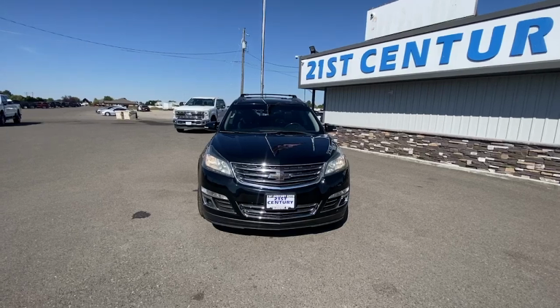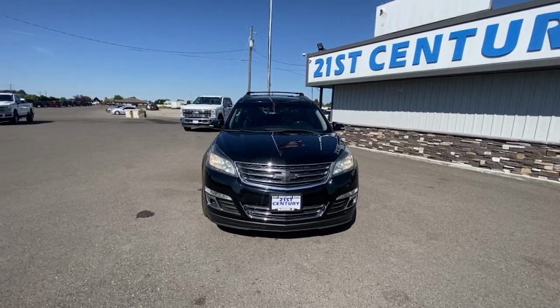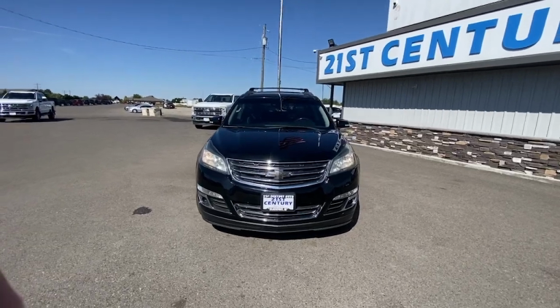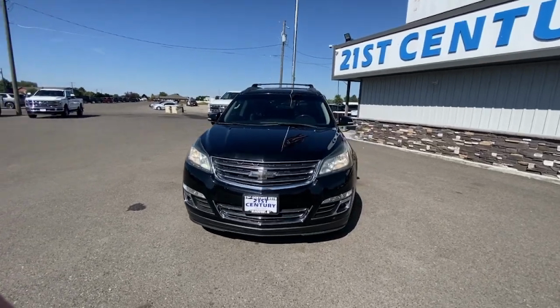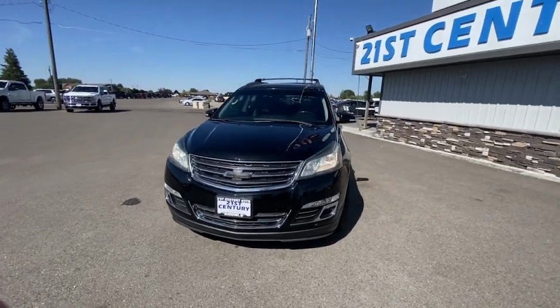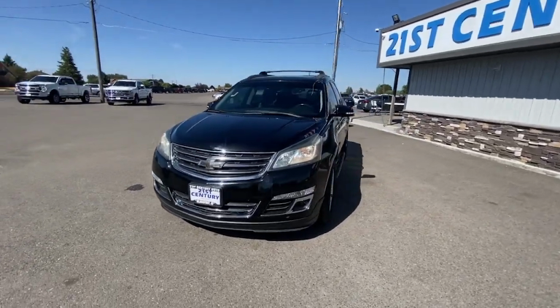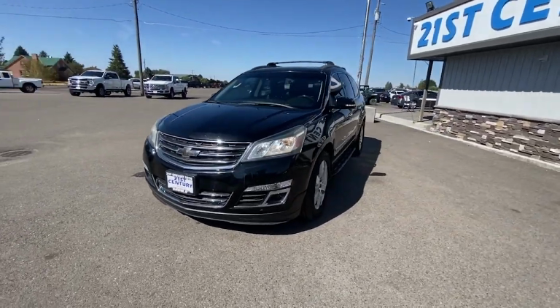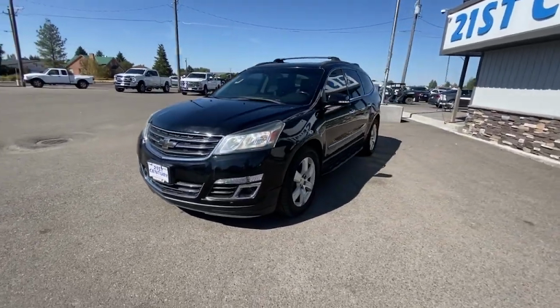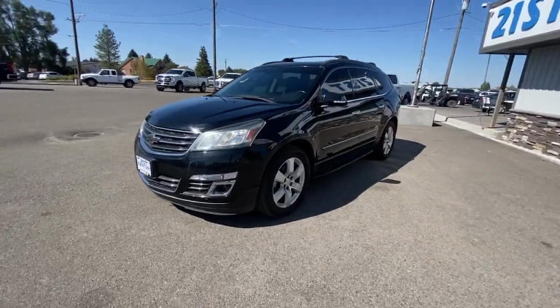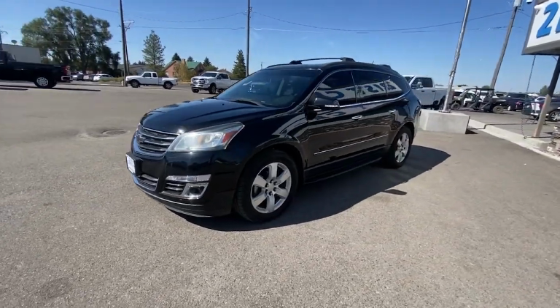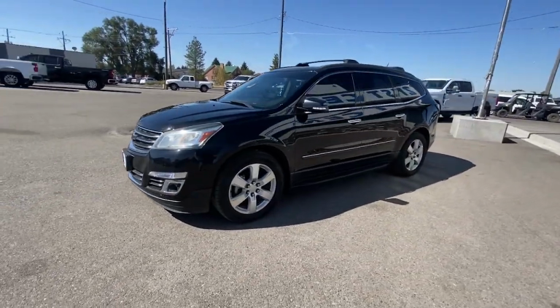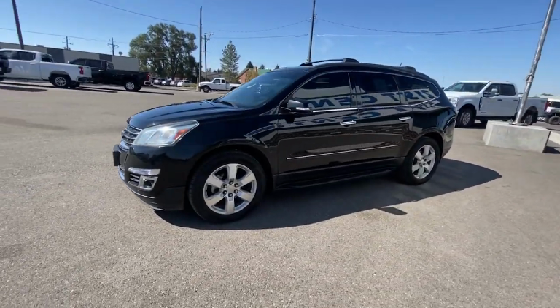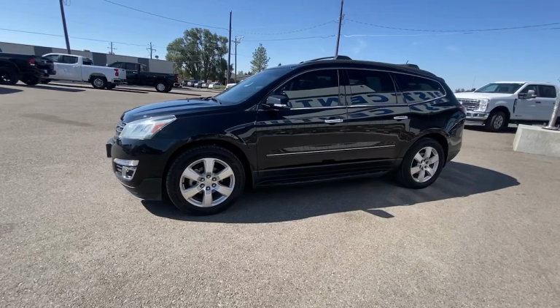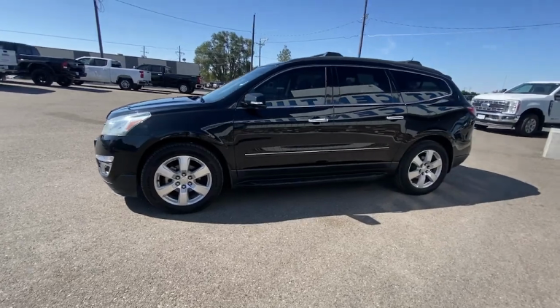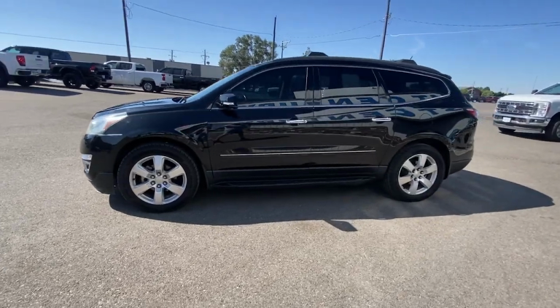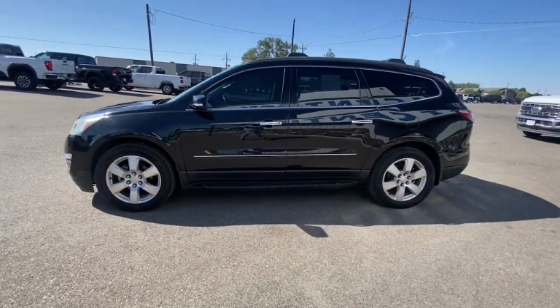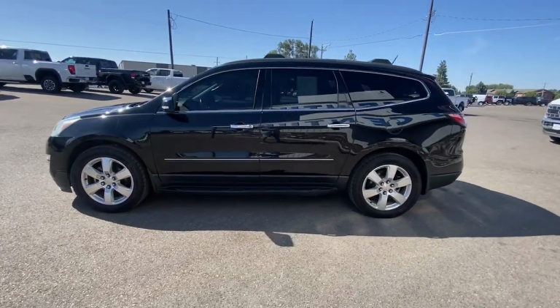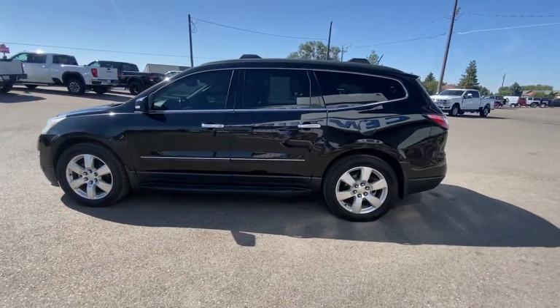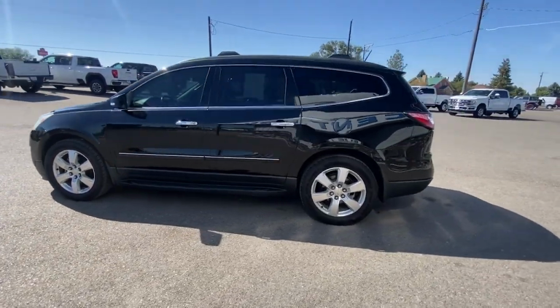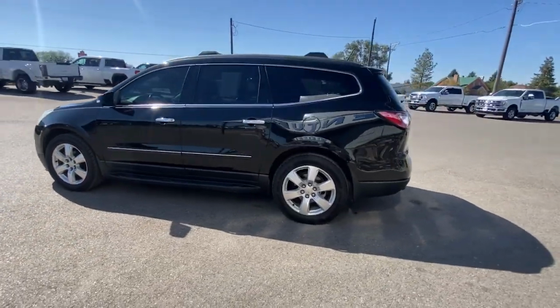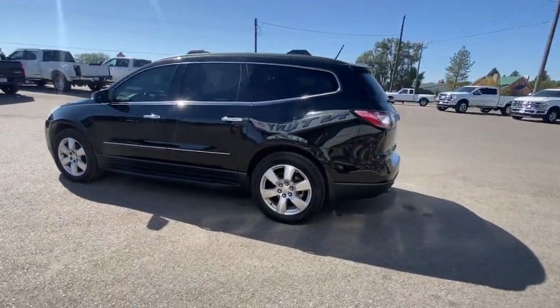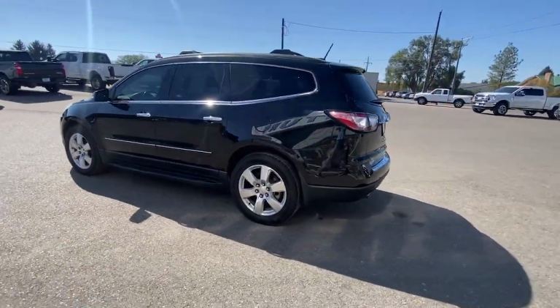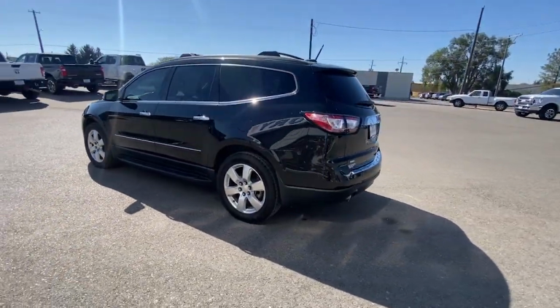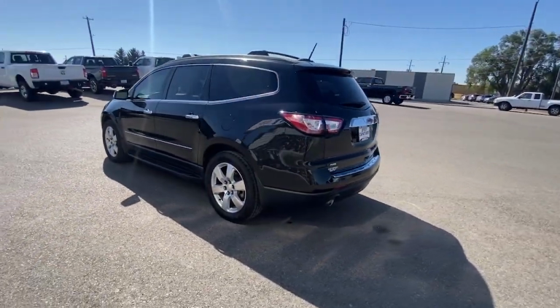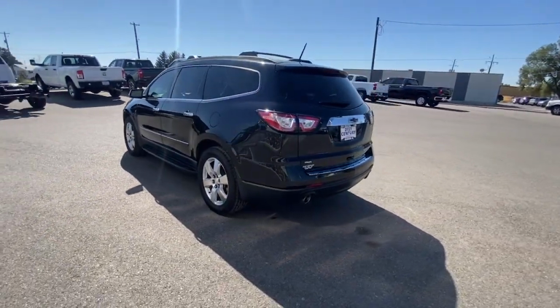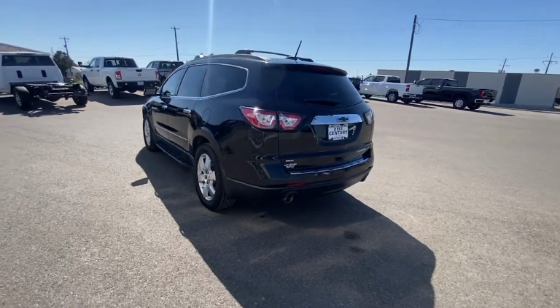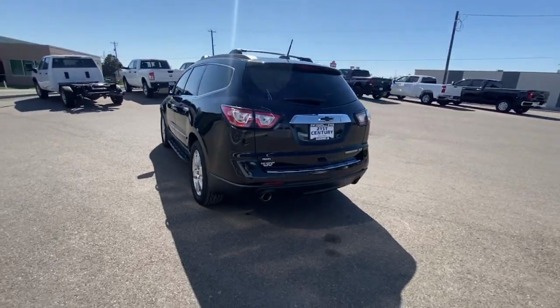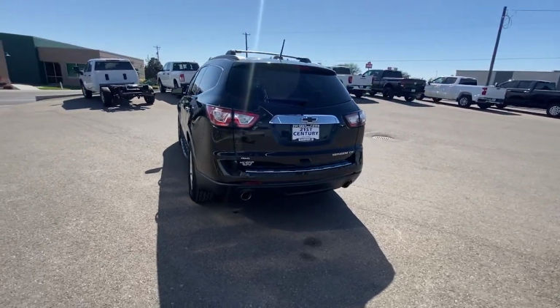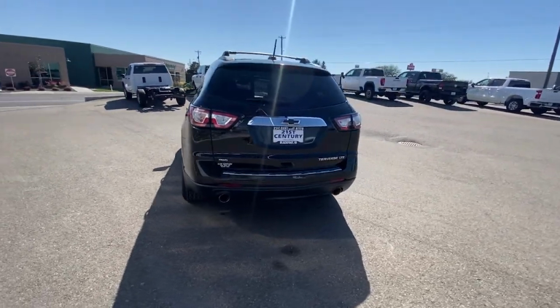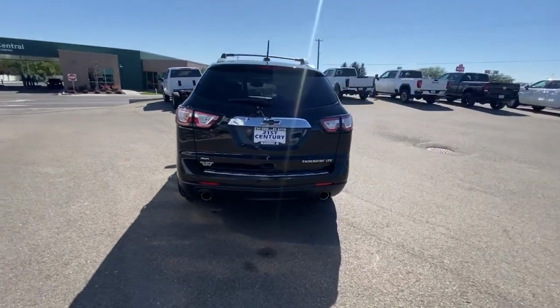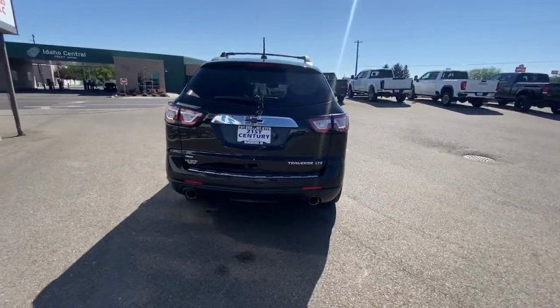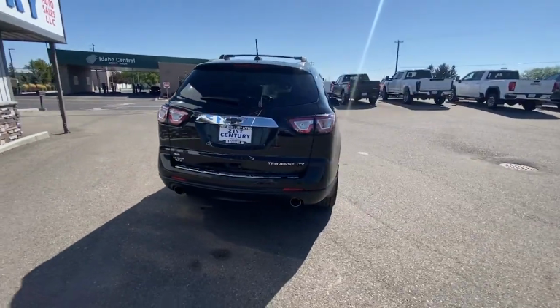Get into the 2016 Chevrolet Traverse. This vehicle is an outstanding buy with fewer than 100,000 miles on the odometer. Answer the call for adventure in comfort and style in the bold, spacious Traverse.